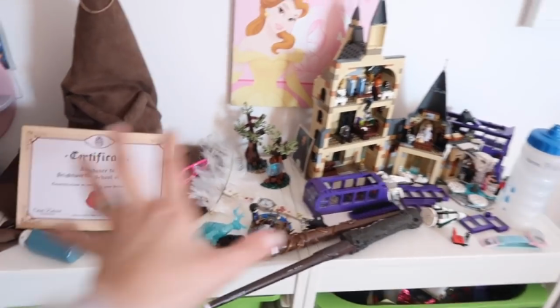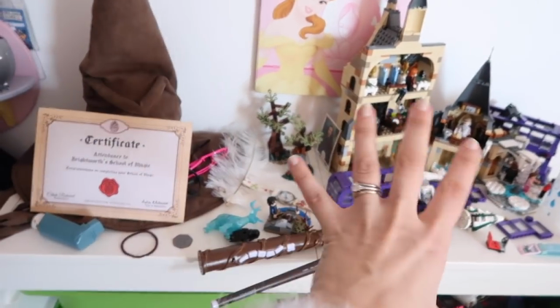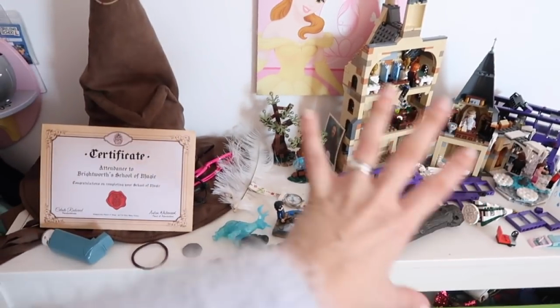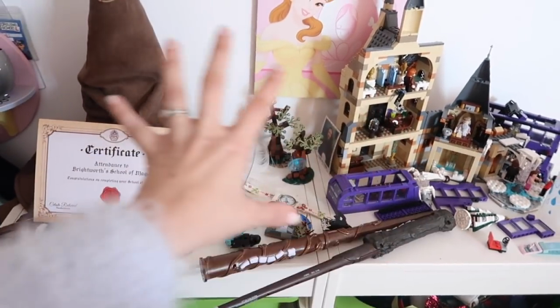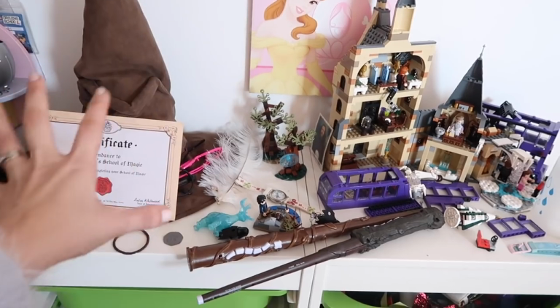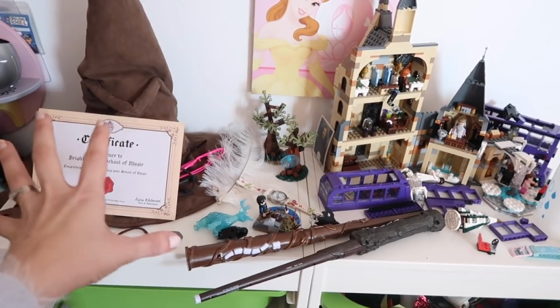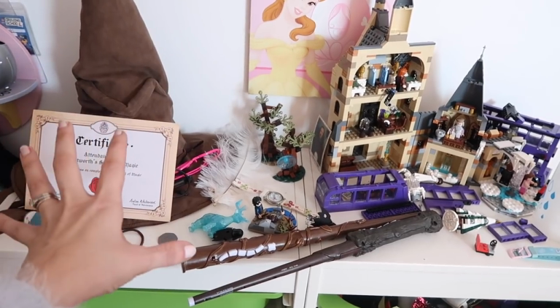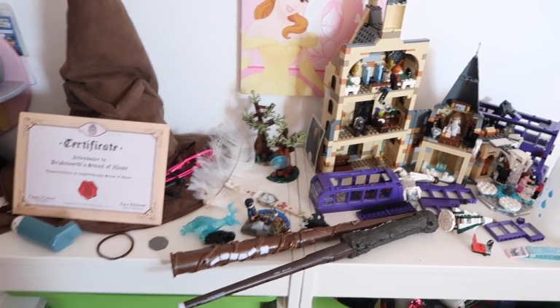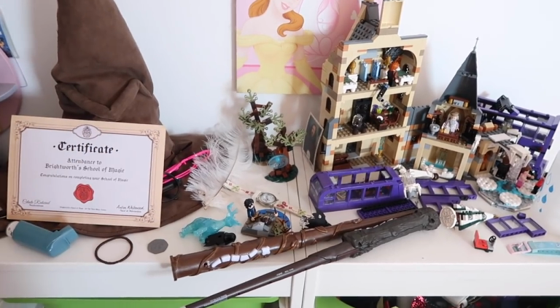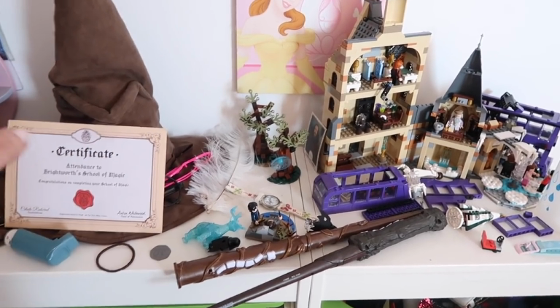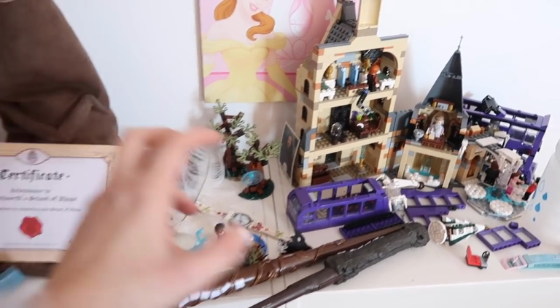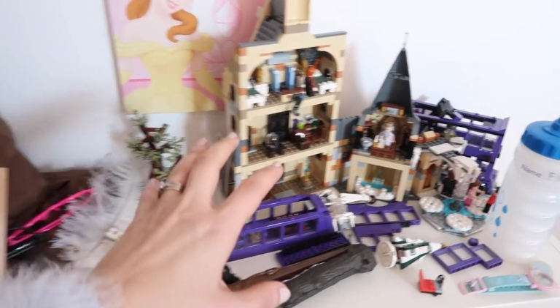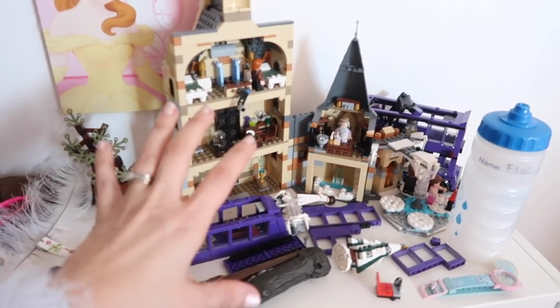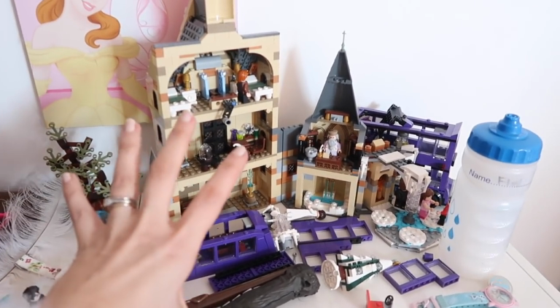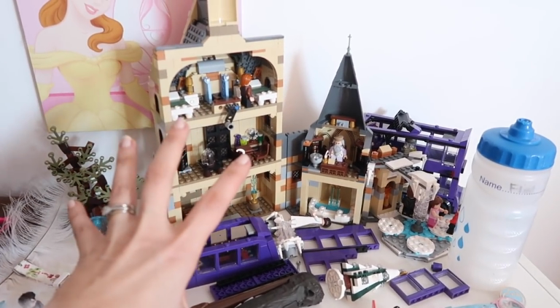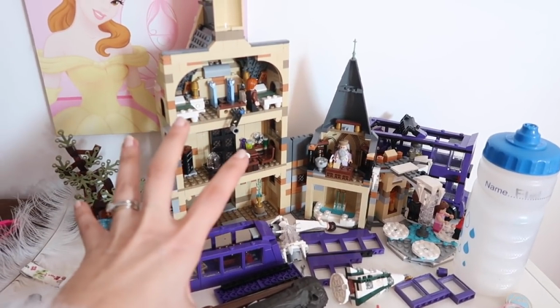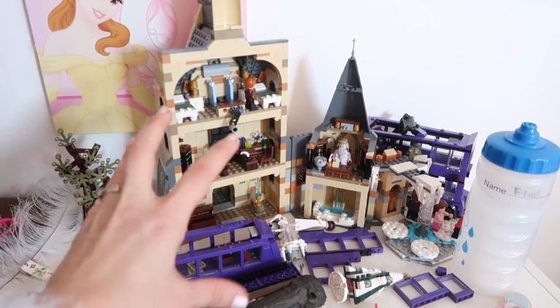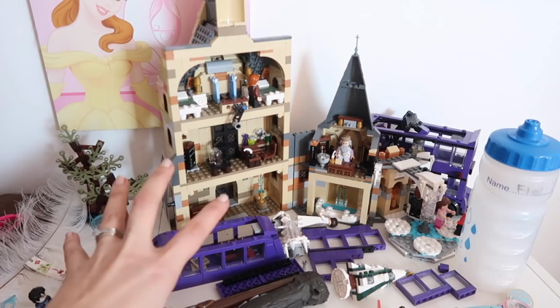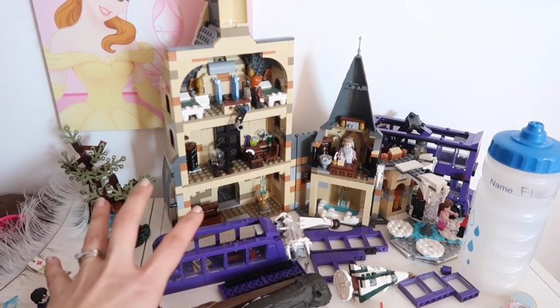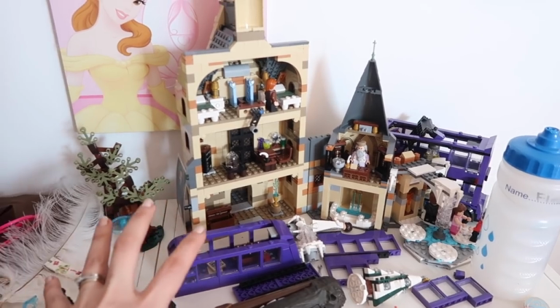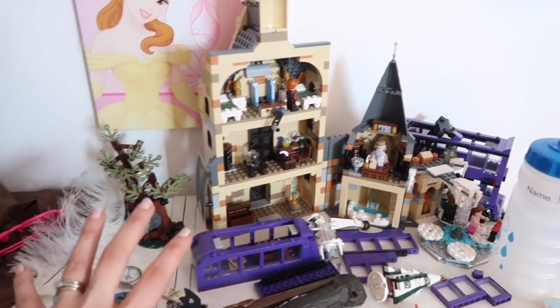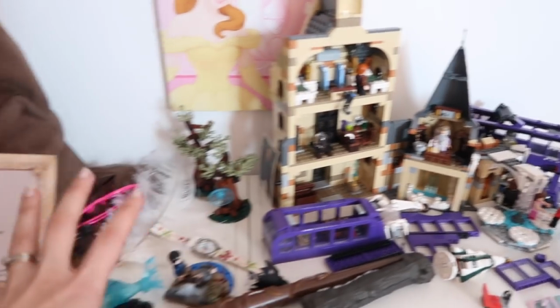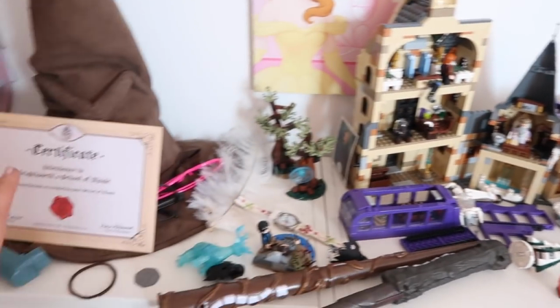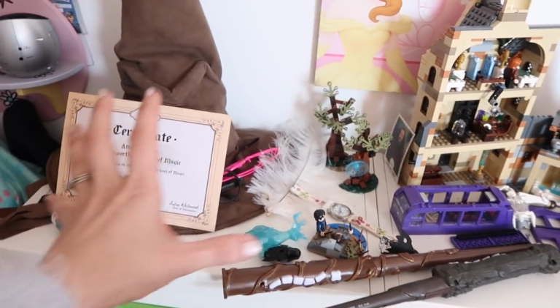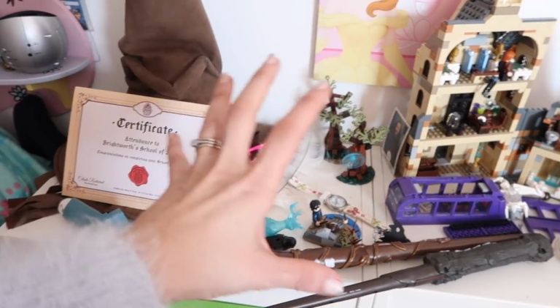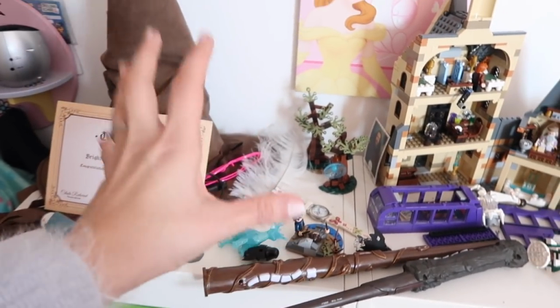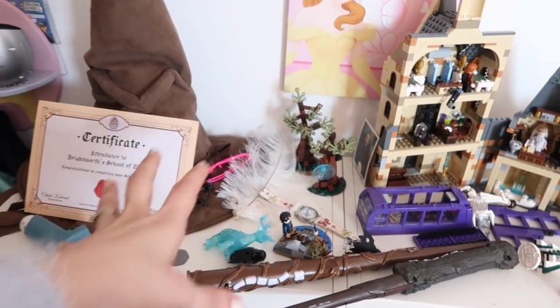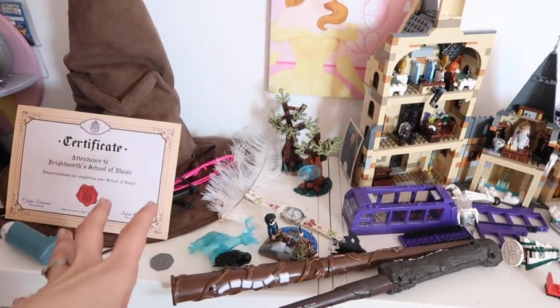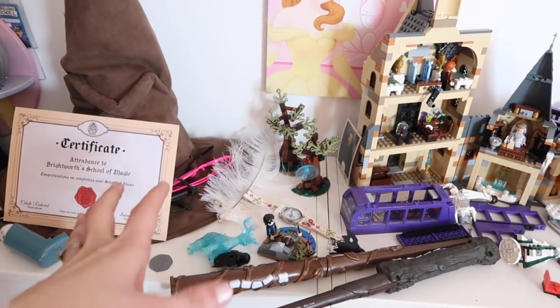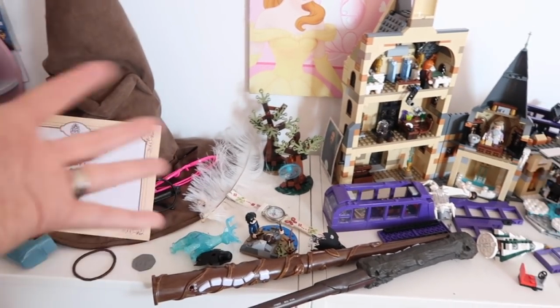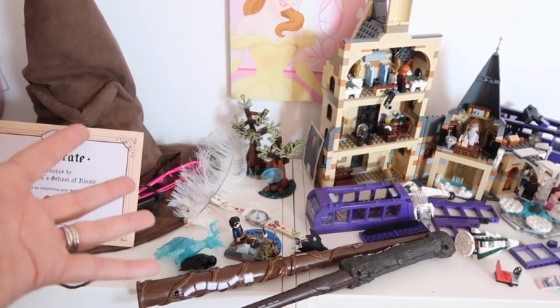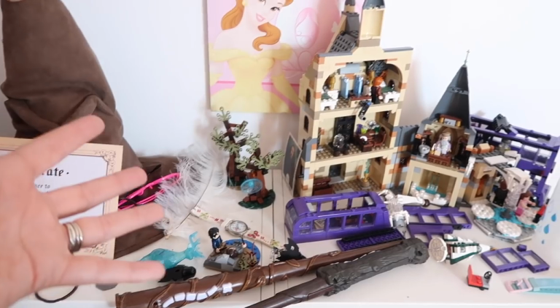This is meant to be a delightful Harry Potter thing. They love Harry Potter — they got some gorgeous Harry Potter Lego and it's all just become this dumping ground rather than a beautiful display.